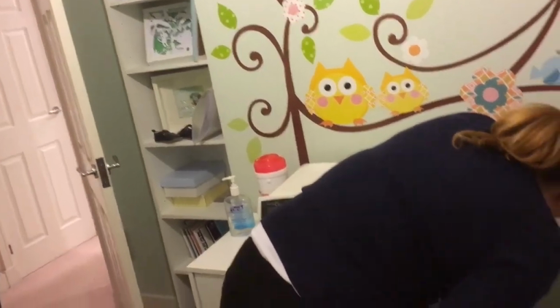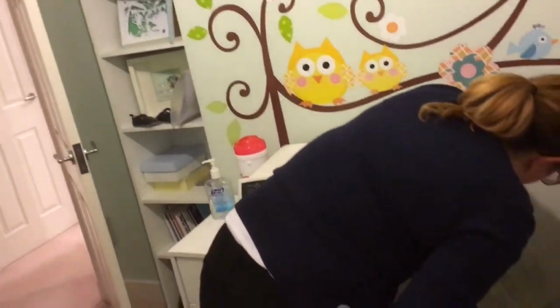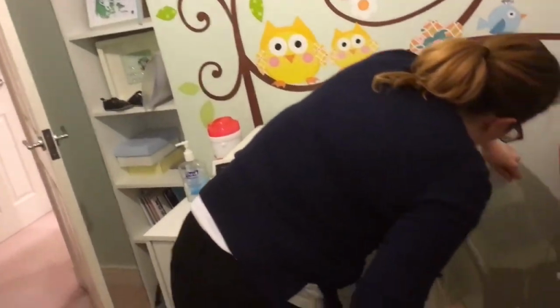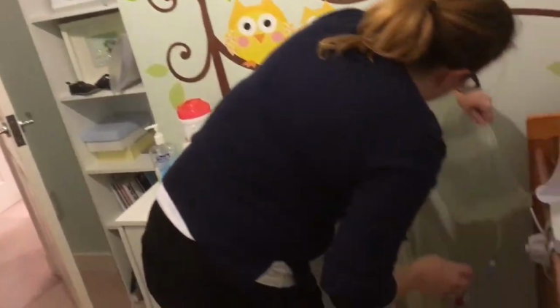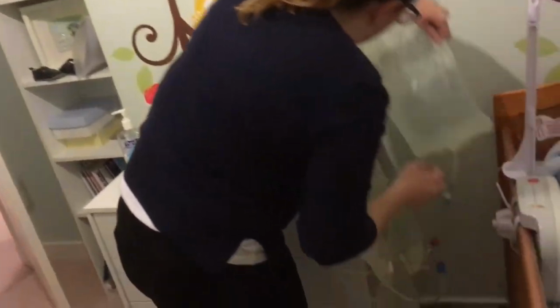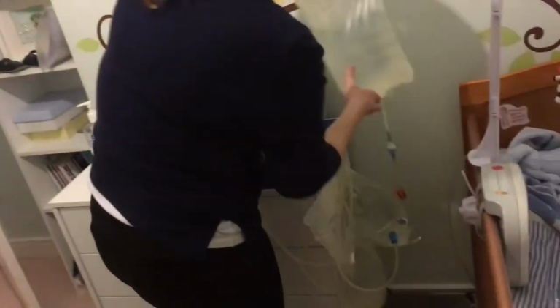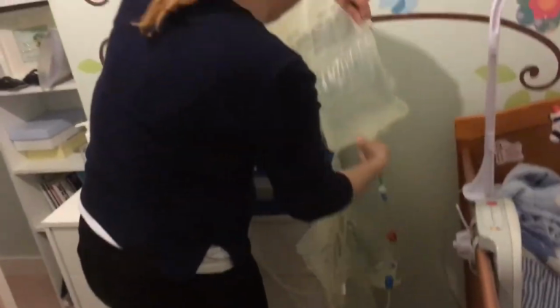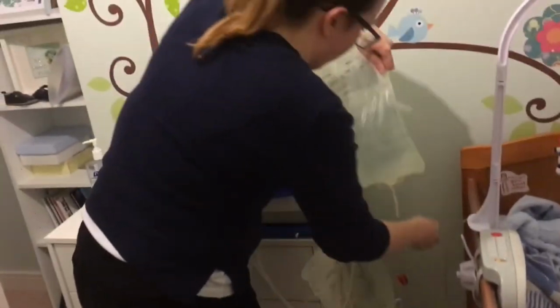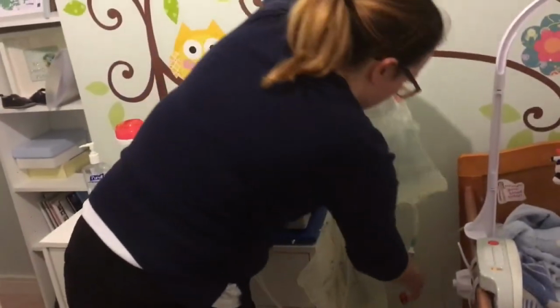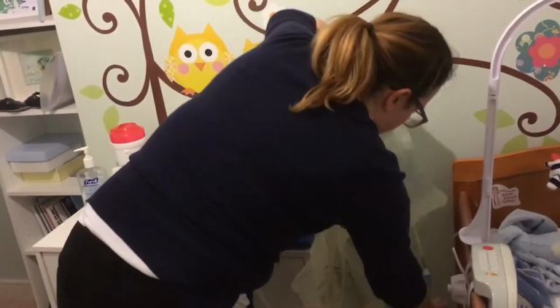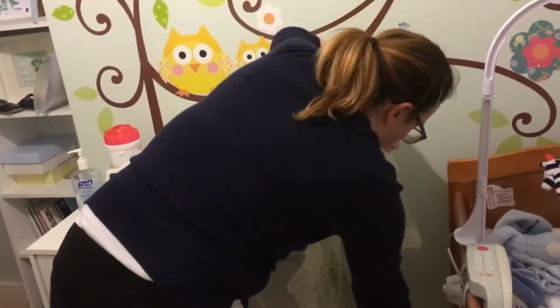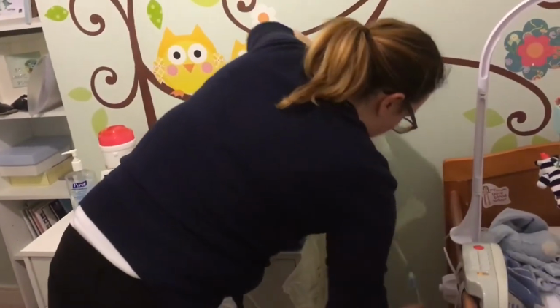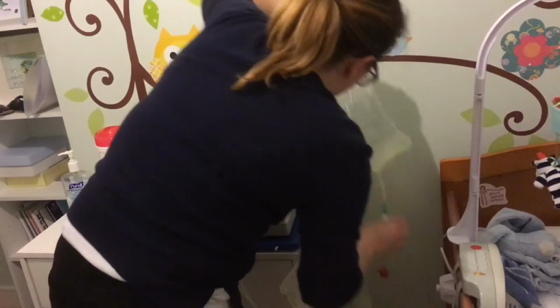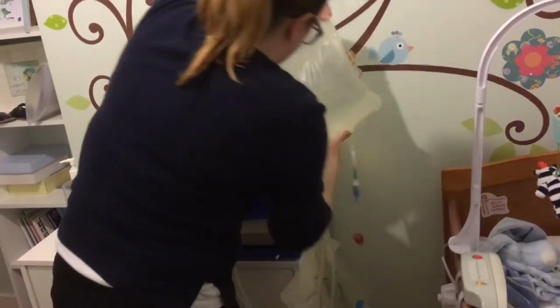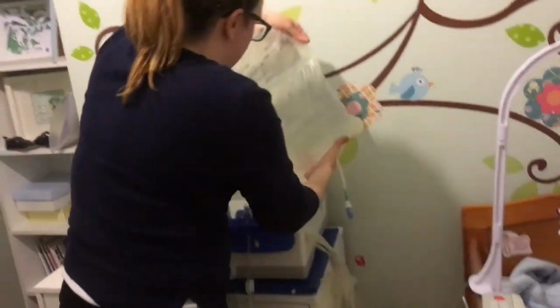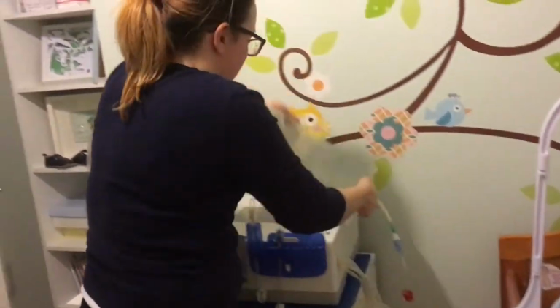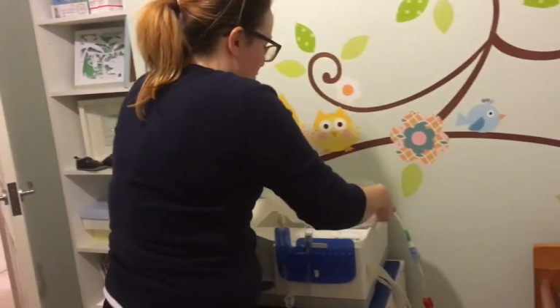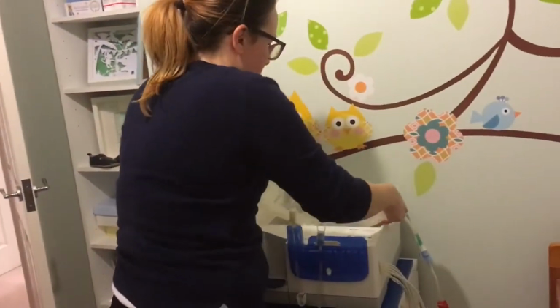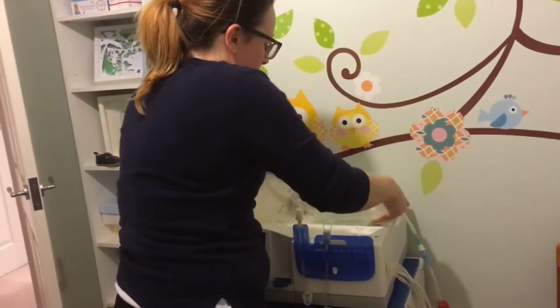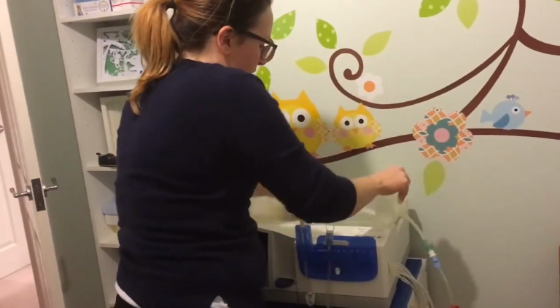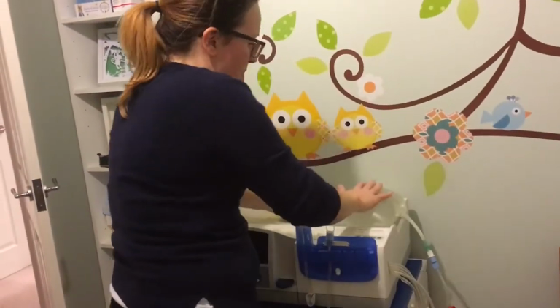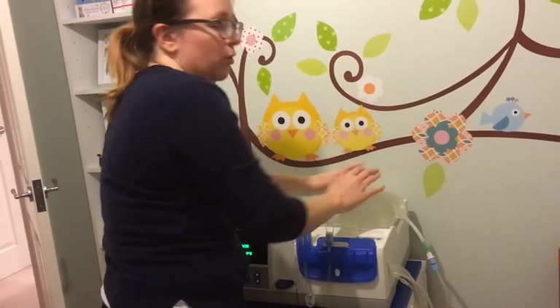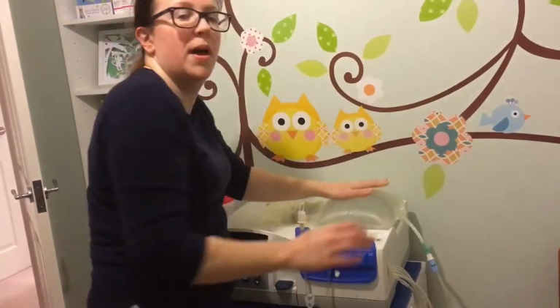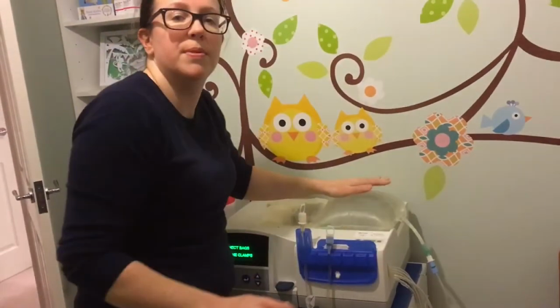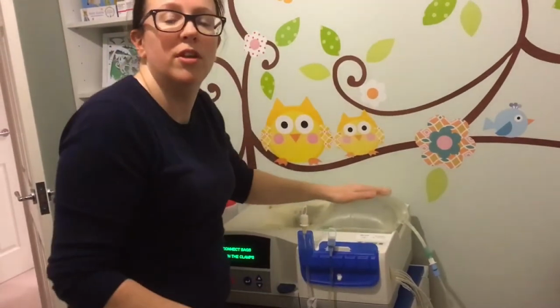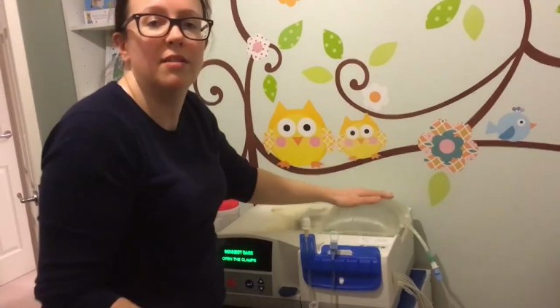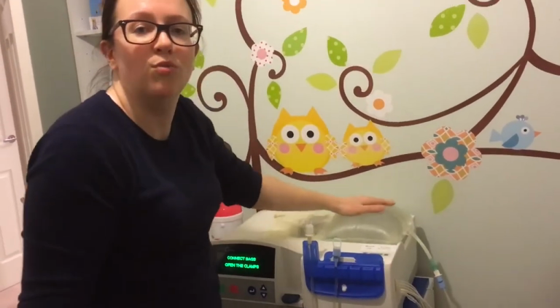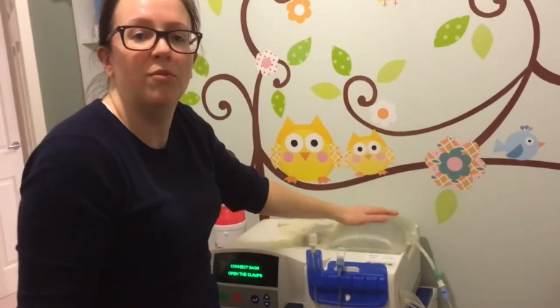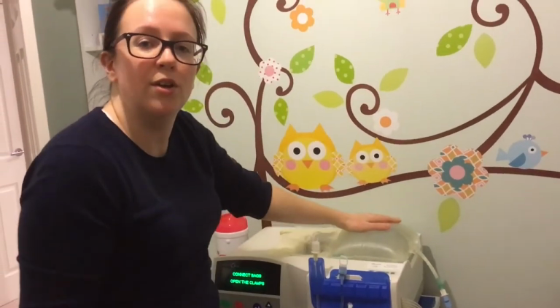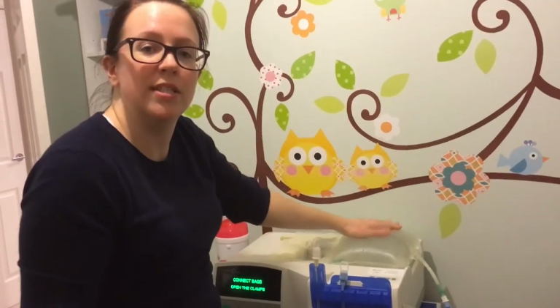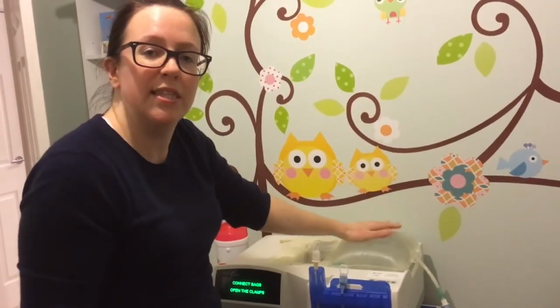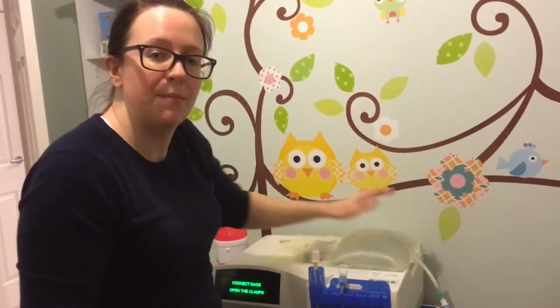So I'm going to pick the red bag up now it's drained, and it can sit on the top on the heater. That plate will warm it up so that it's nice and warm when it goes into Ethan's tummy.